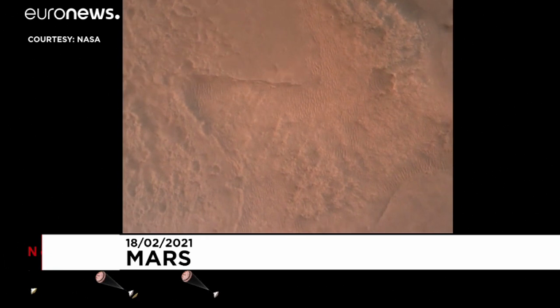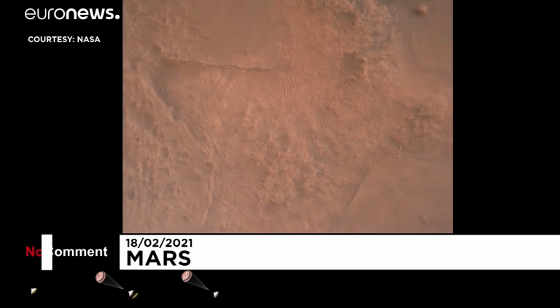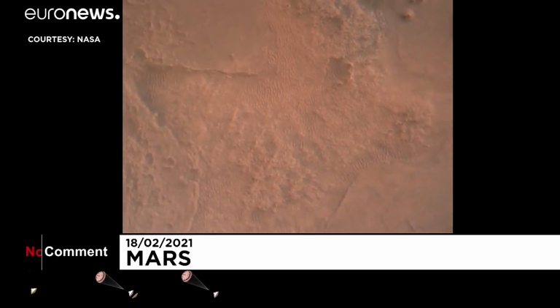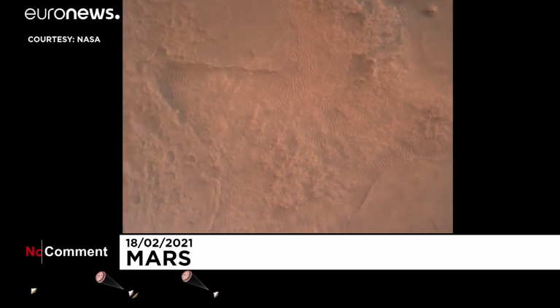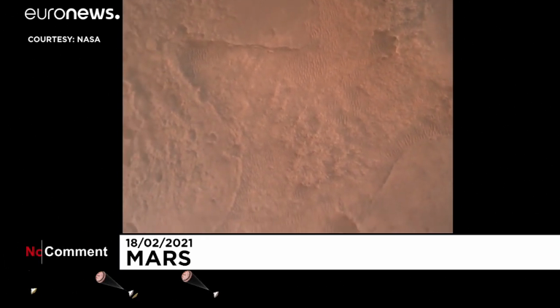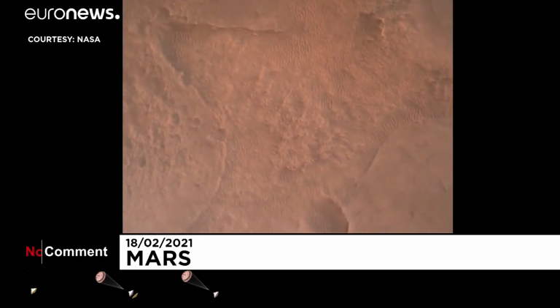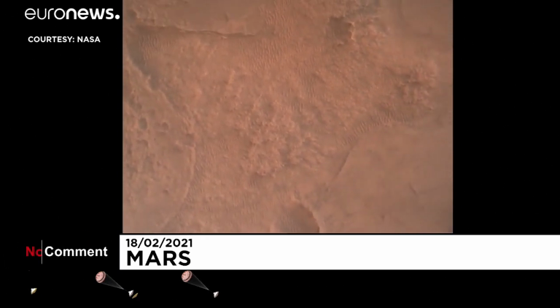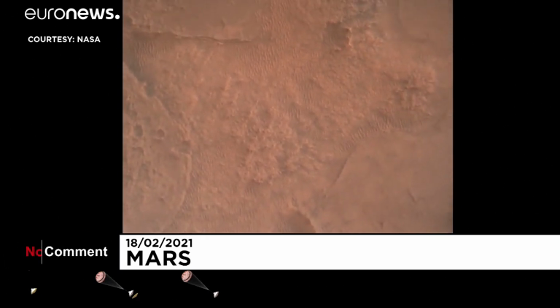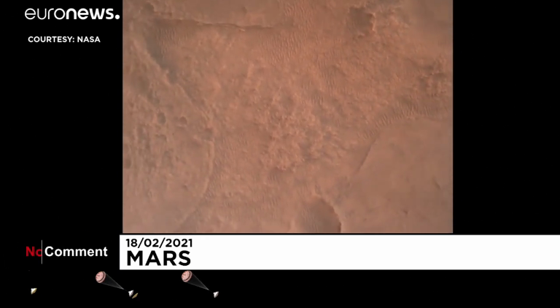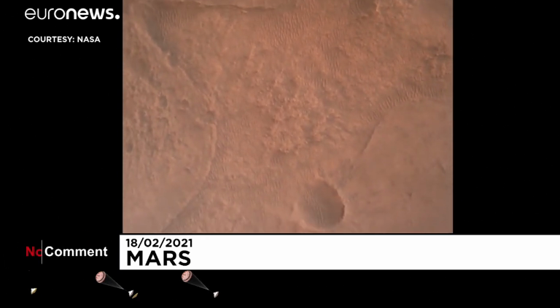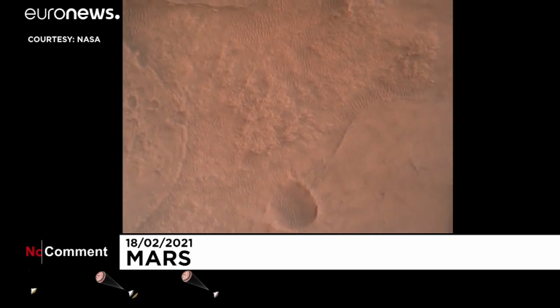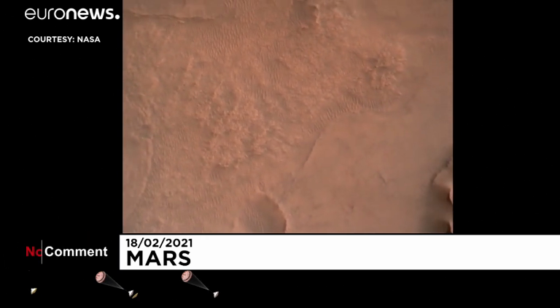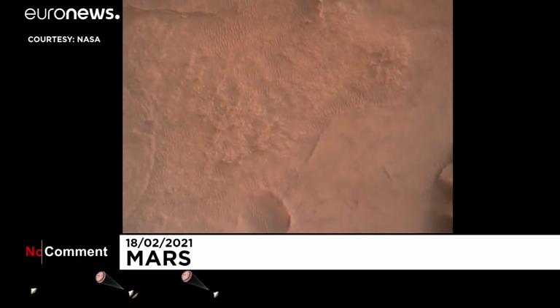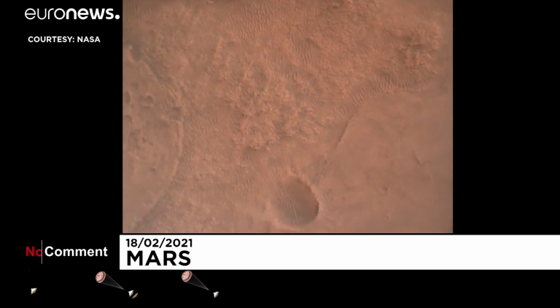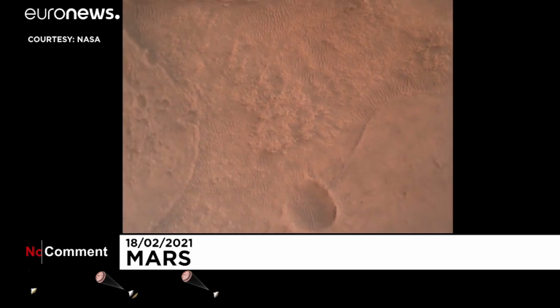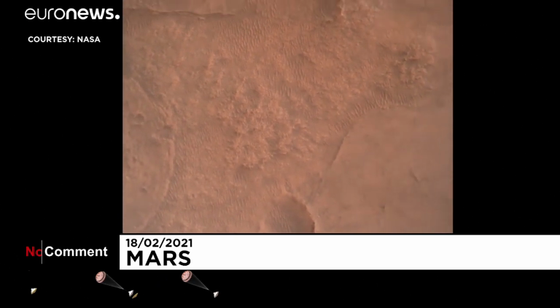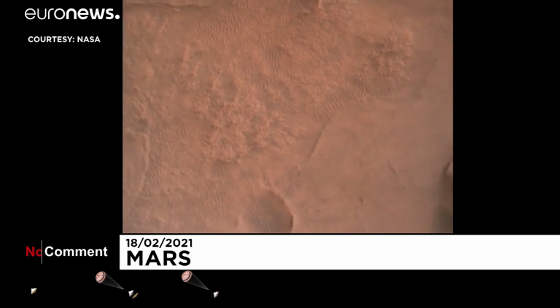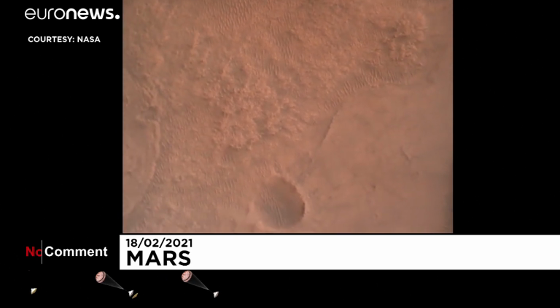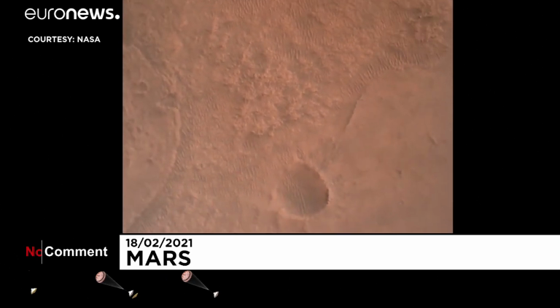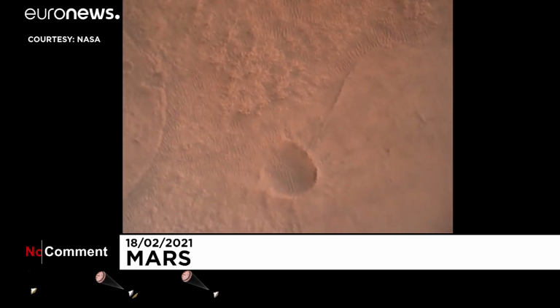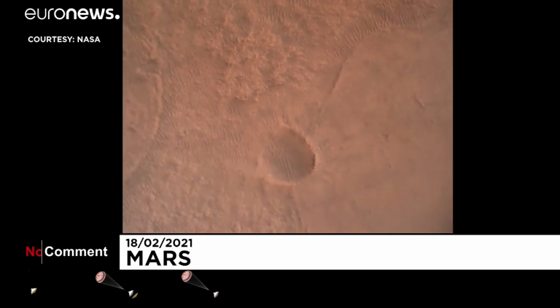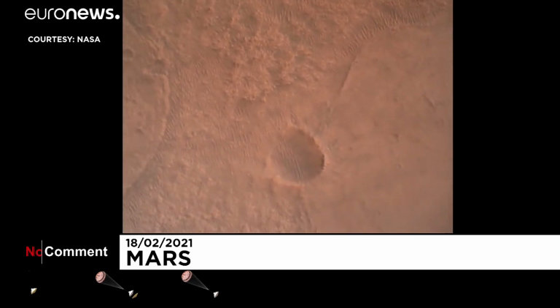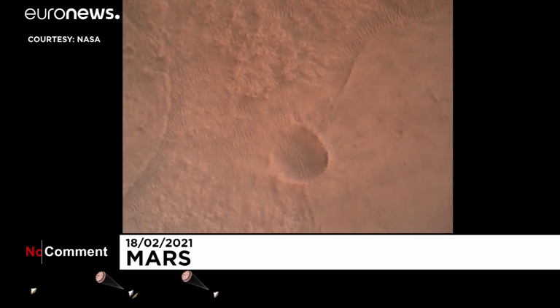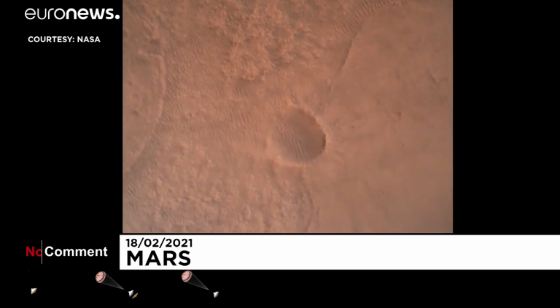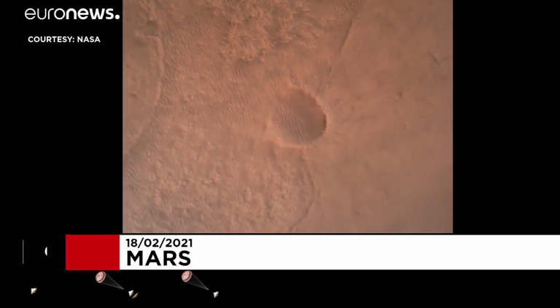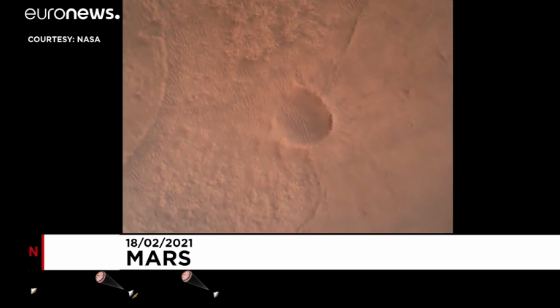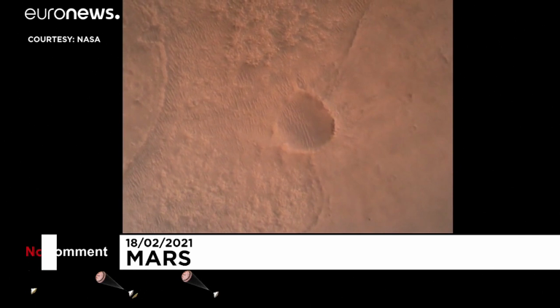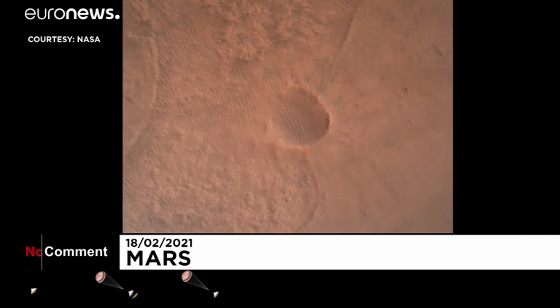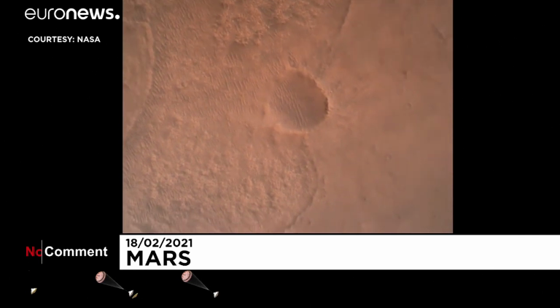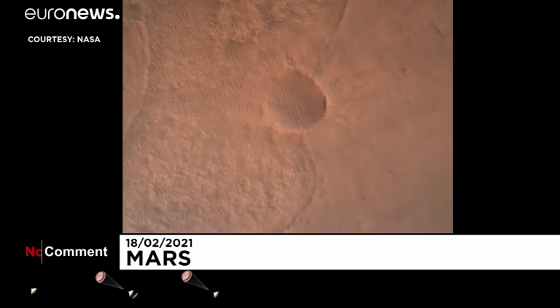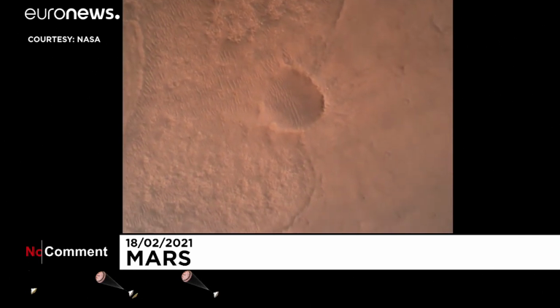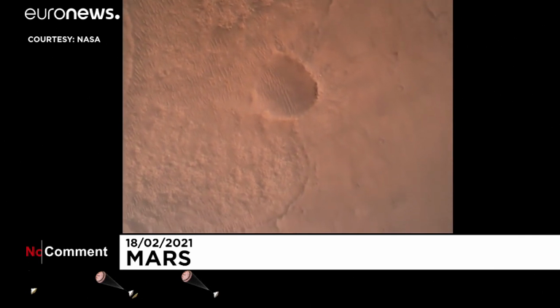LVS valid. We have confirmation that the lander vision system has produced a valid solution, part of terrain relative navigation. Priming. TBA is nominal. We have priming of the landing engines.